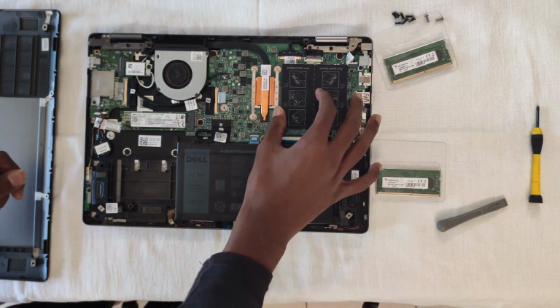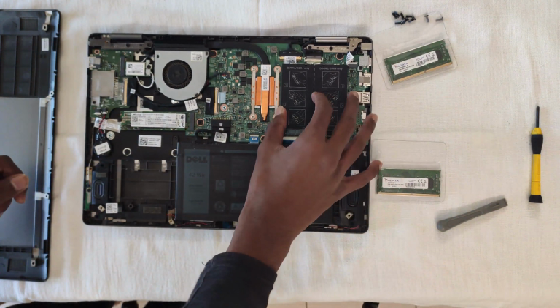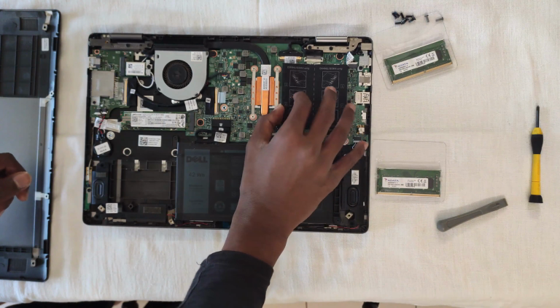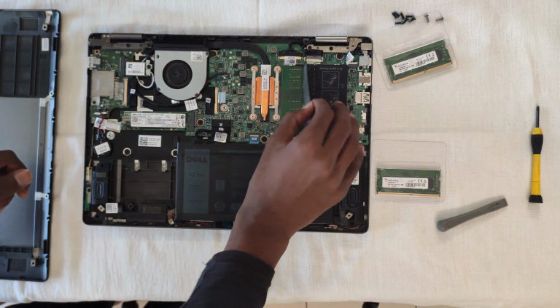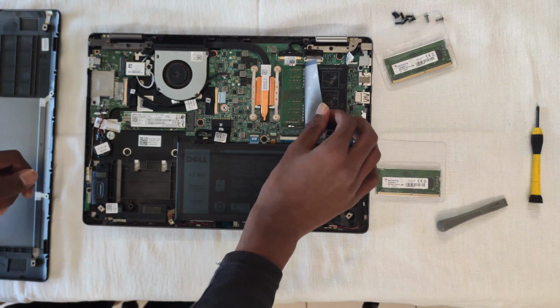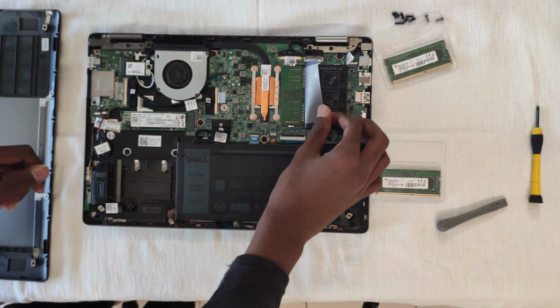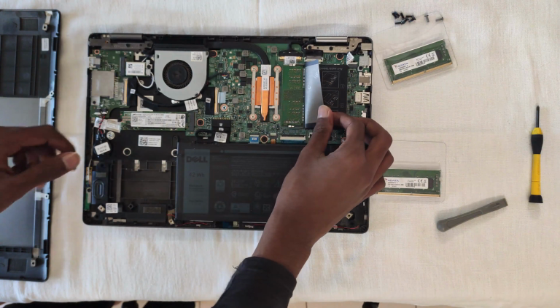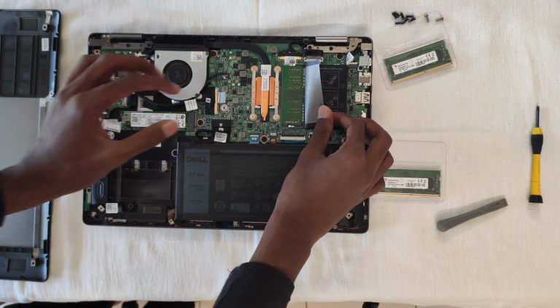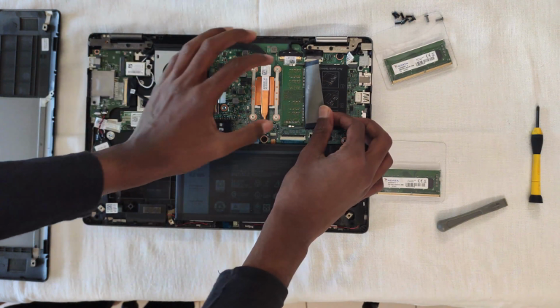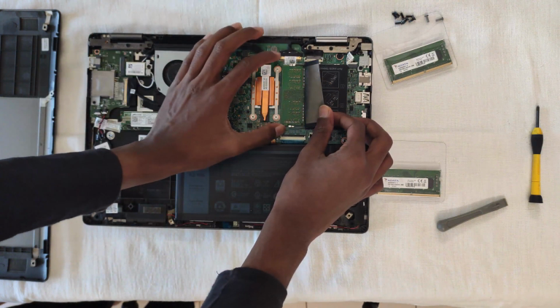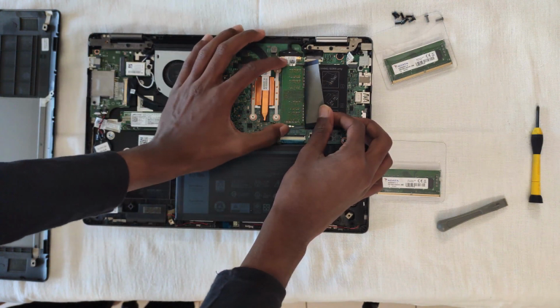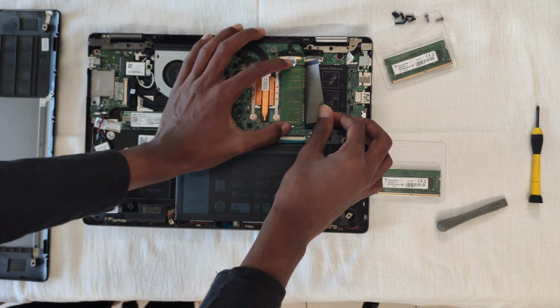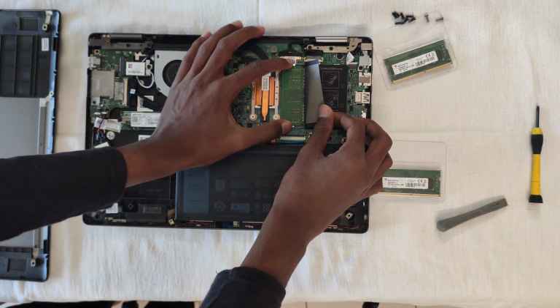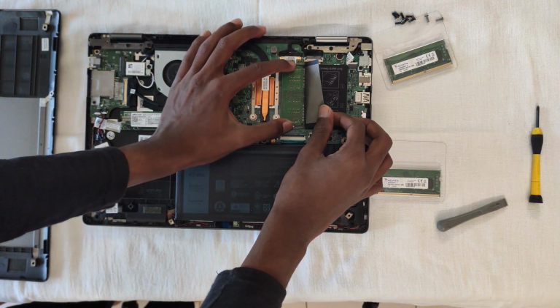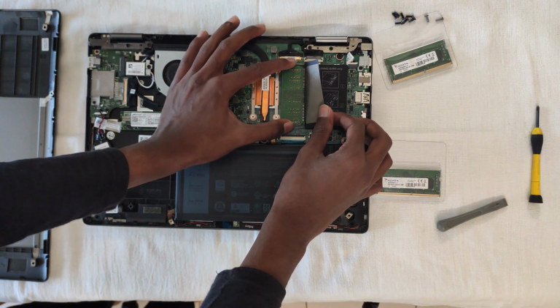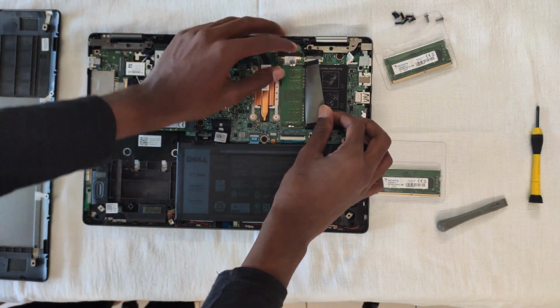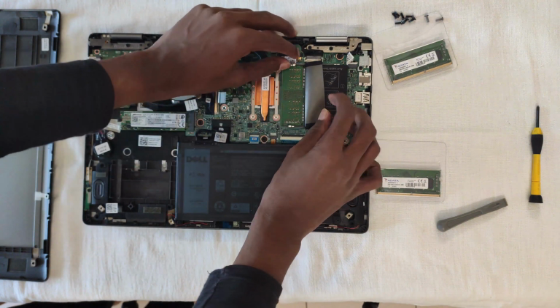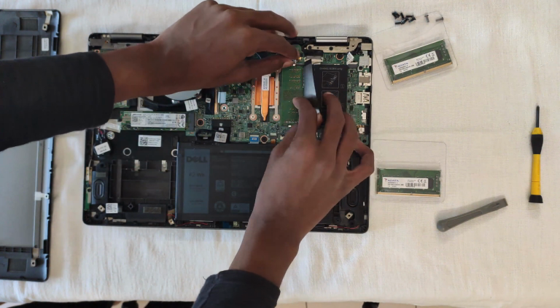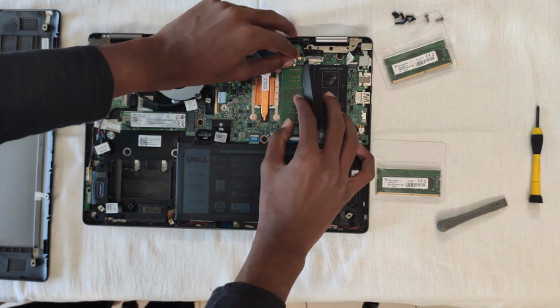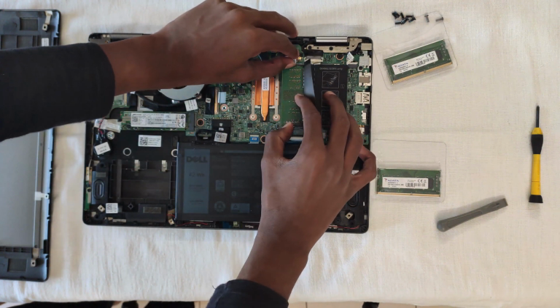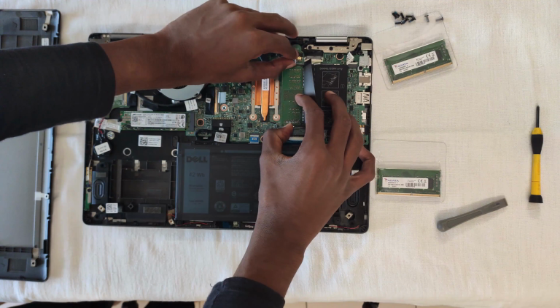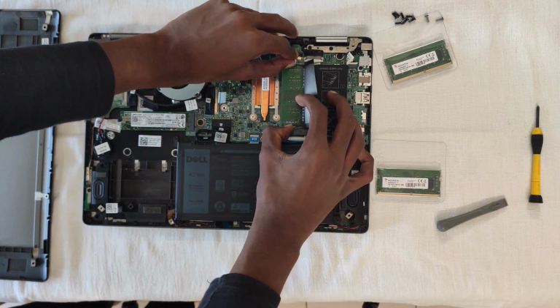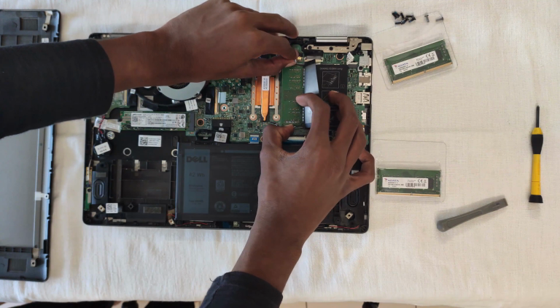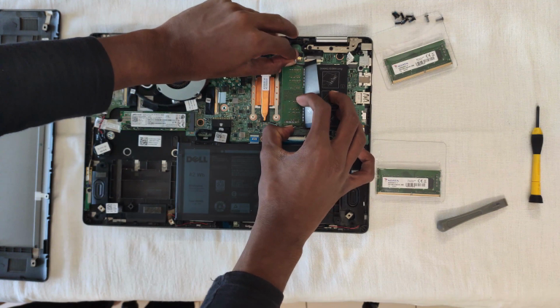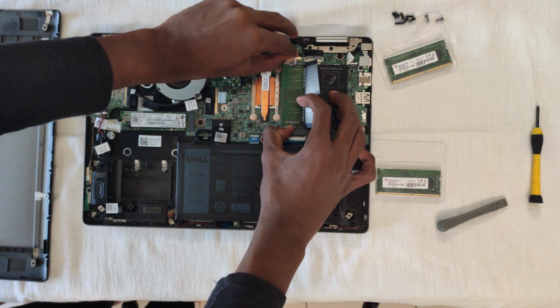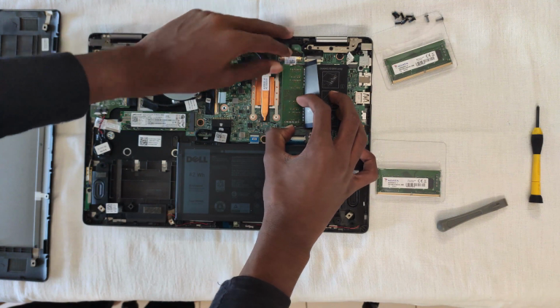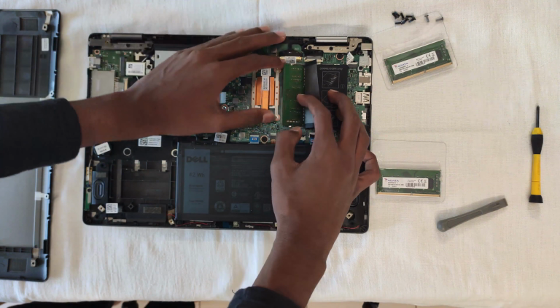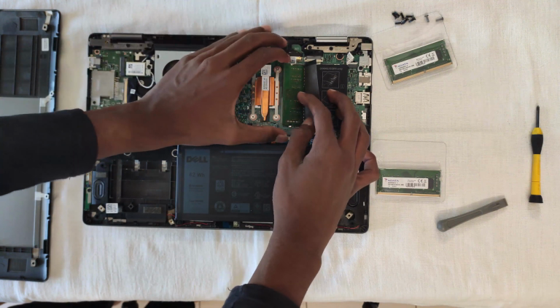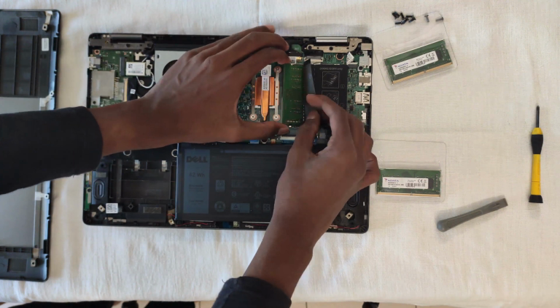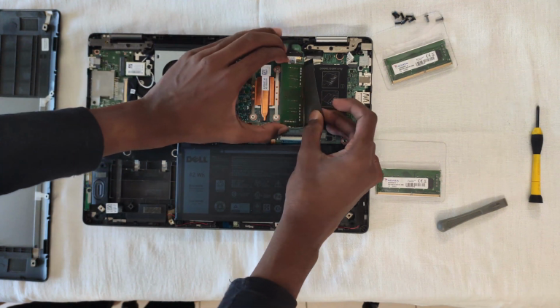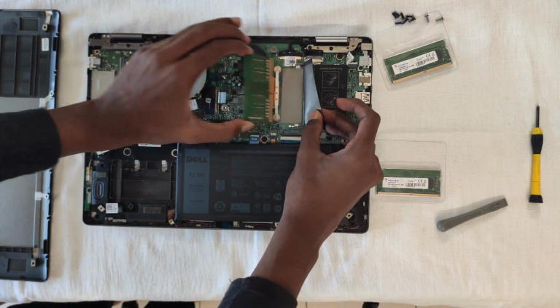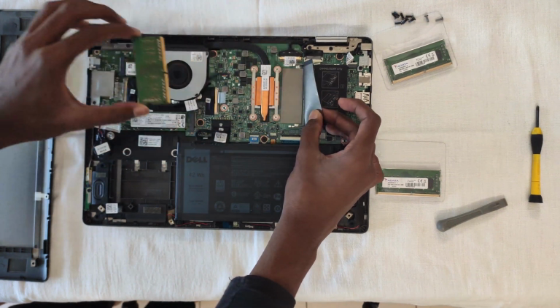Getting back to the RAM — by releasing the latch on the sides, you can release the RAM. I have two 4GB sticks of RAM giving me a total of 8GB.